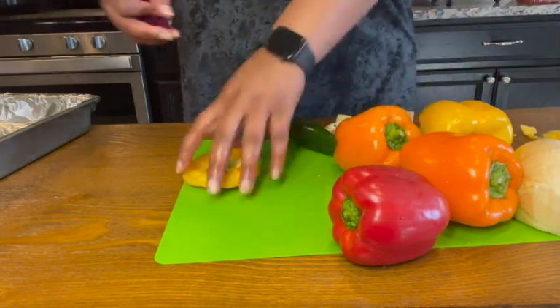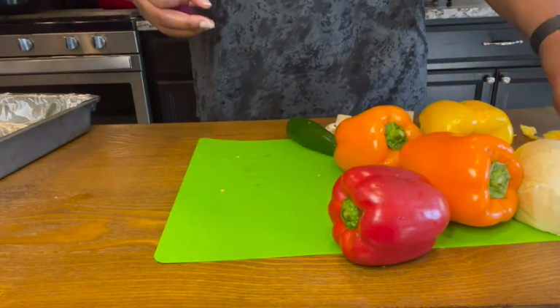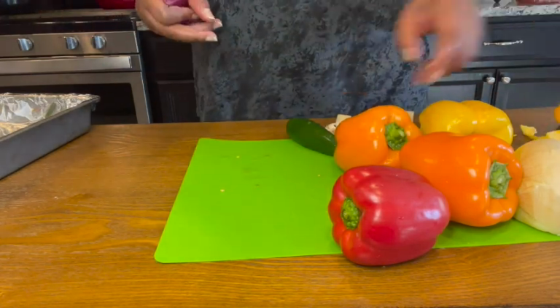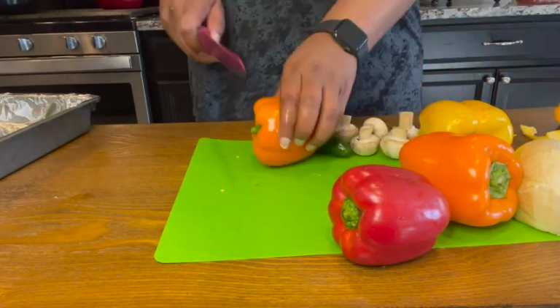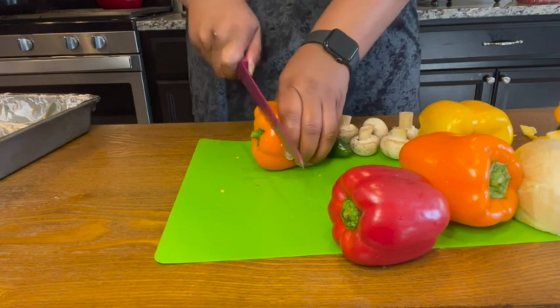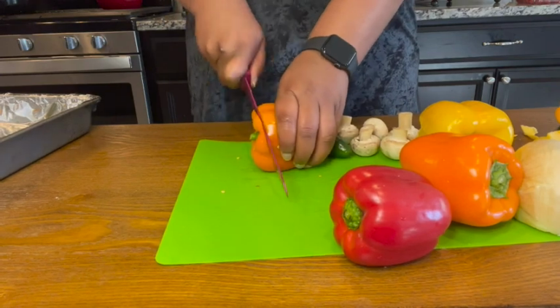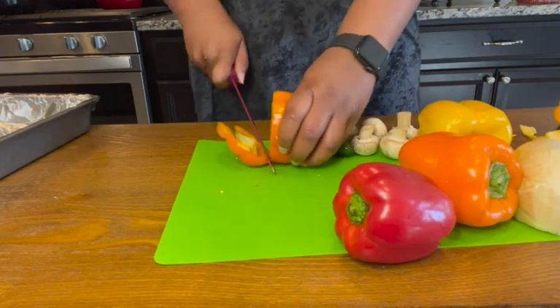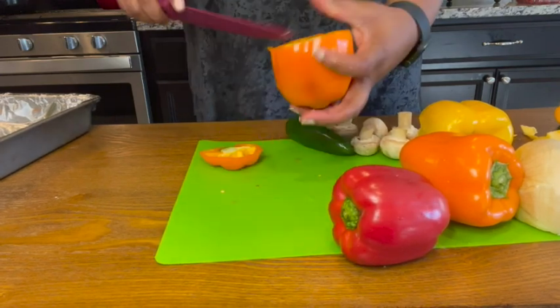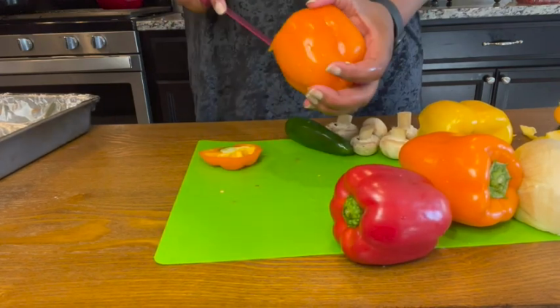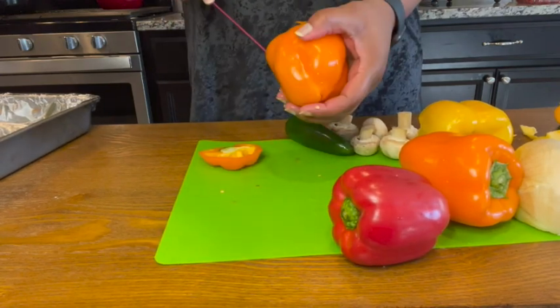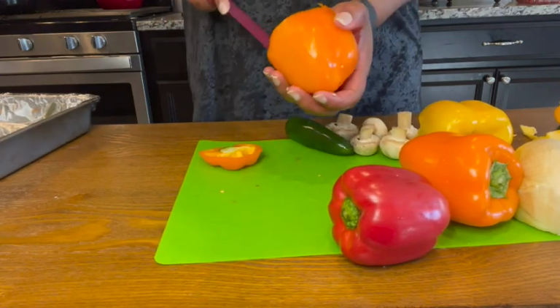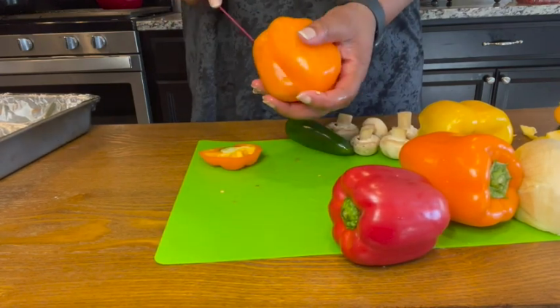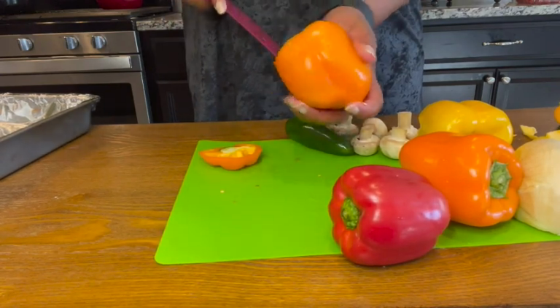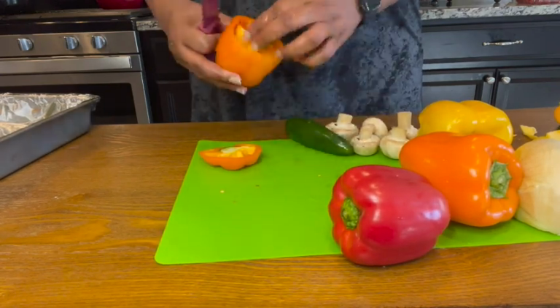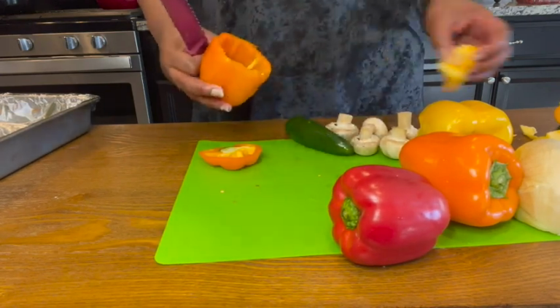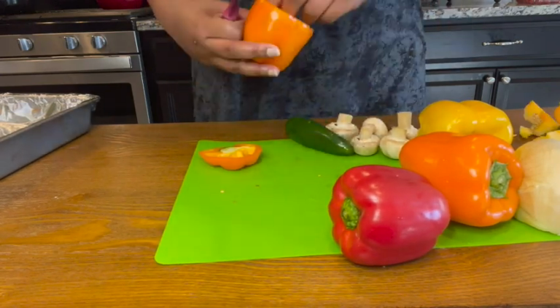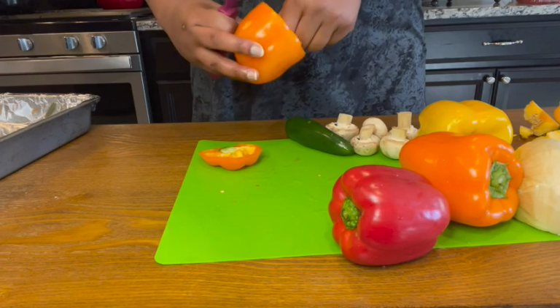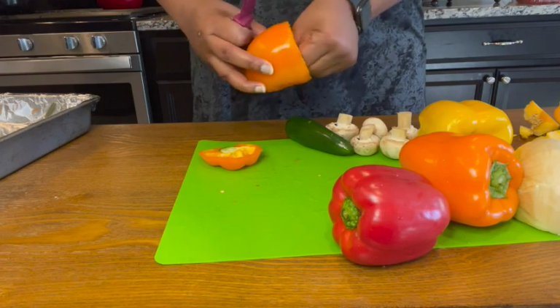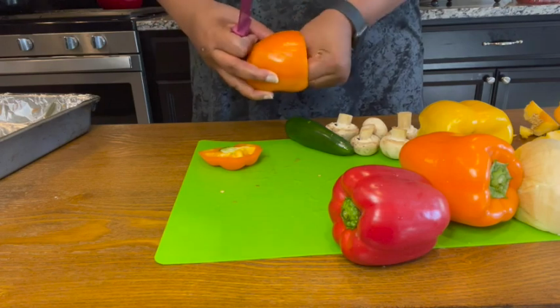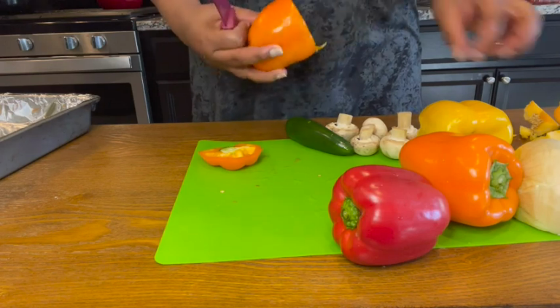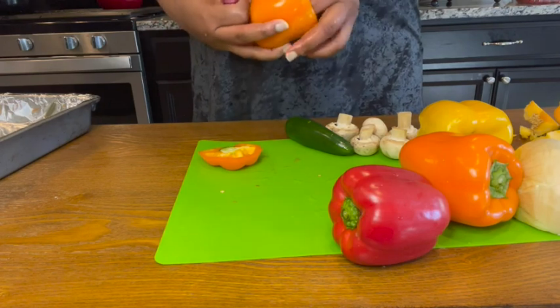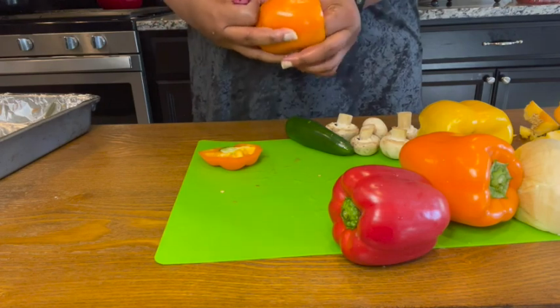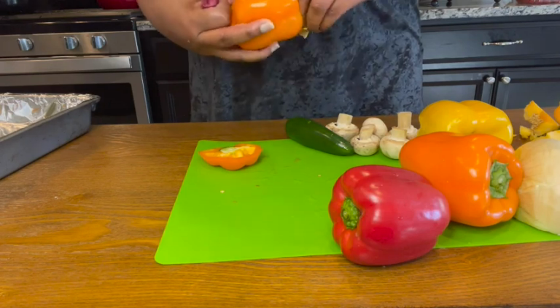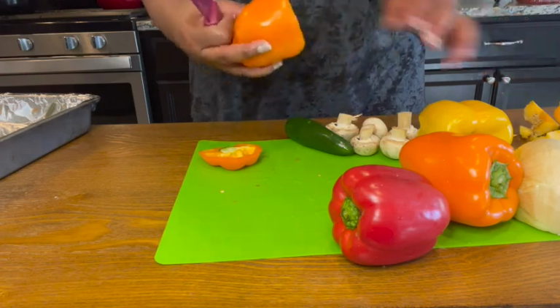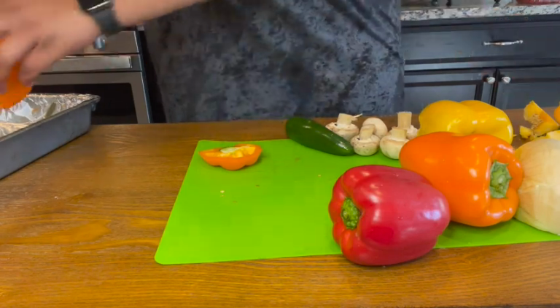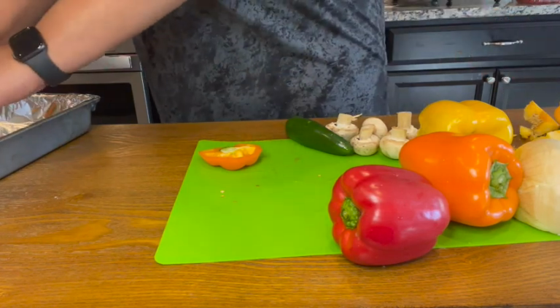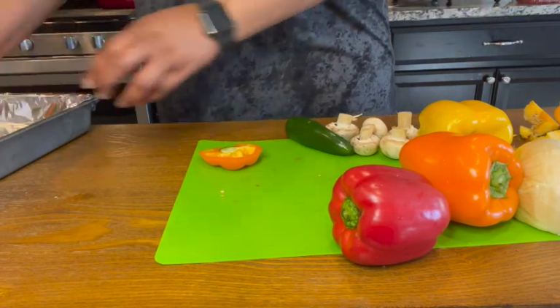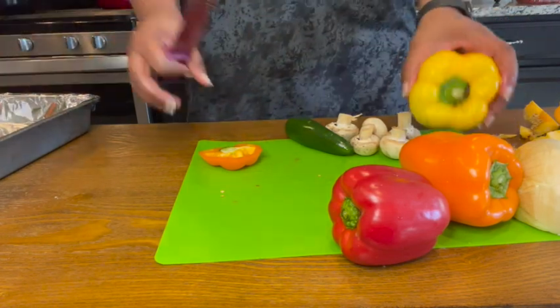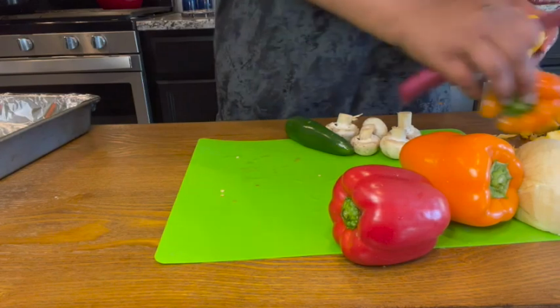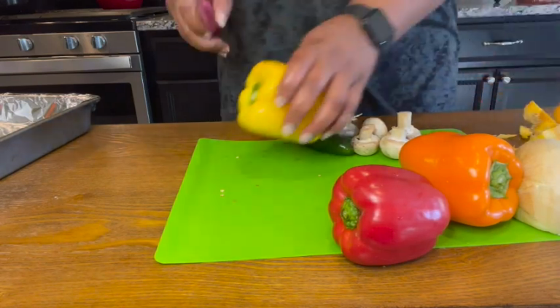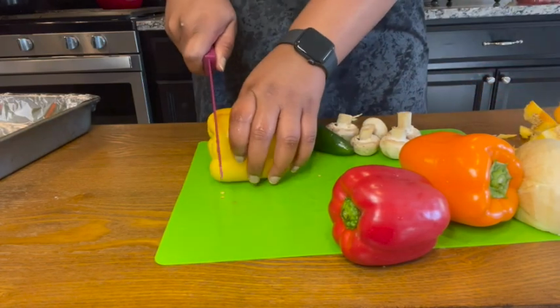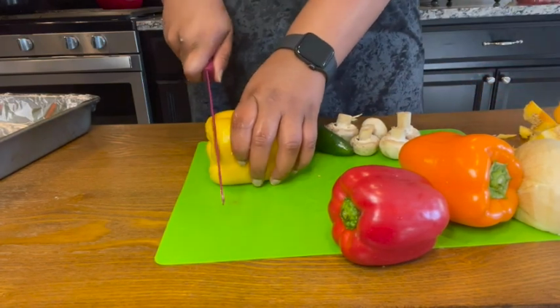Sometimes I get it perfectly right, sometimes I don't, but the goal is to shave just a little off to even it up — but not have a hole at the bottom of the pepper, because you want to keep all that juice and flavor inside the pepper as it cooks in the oven.